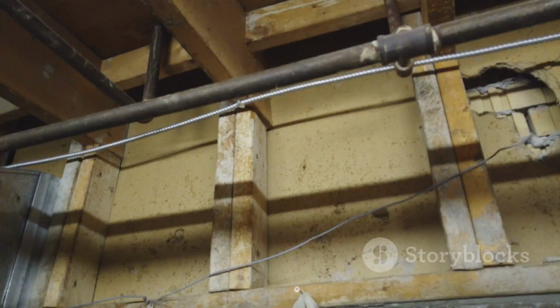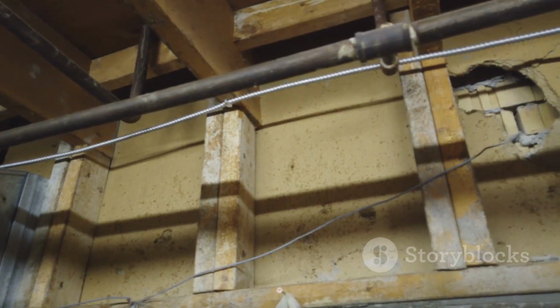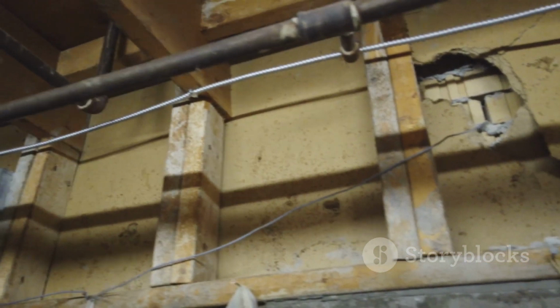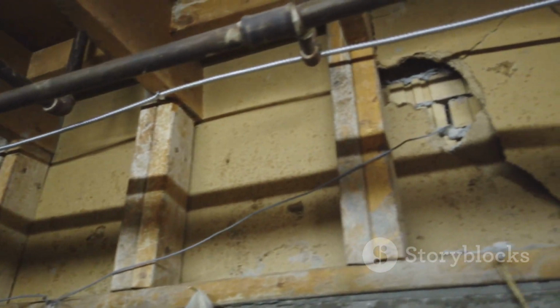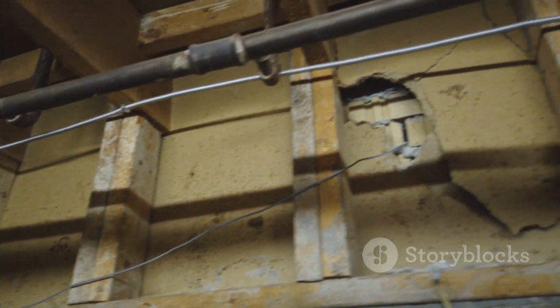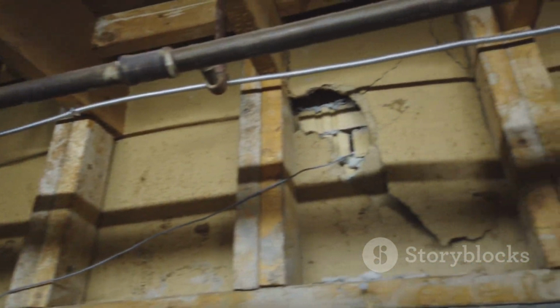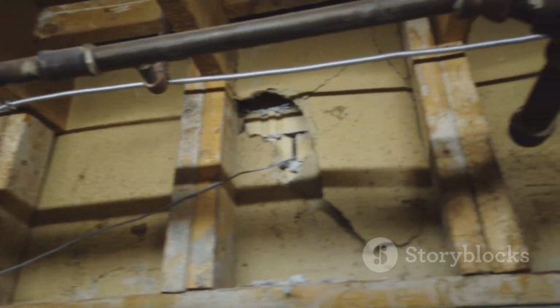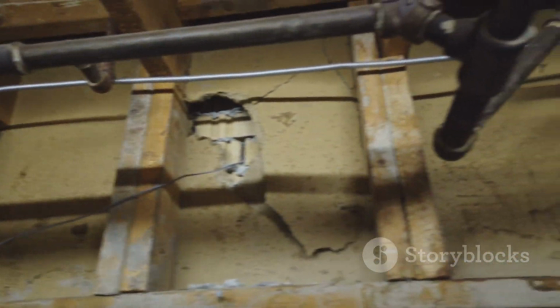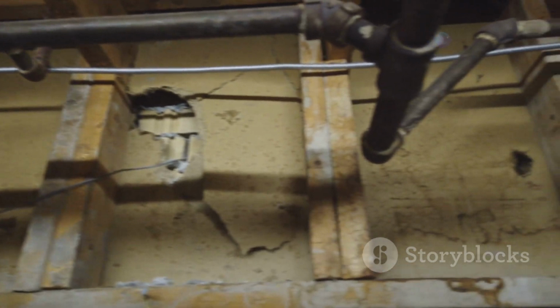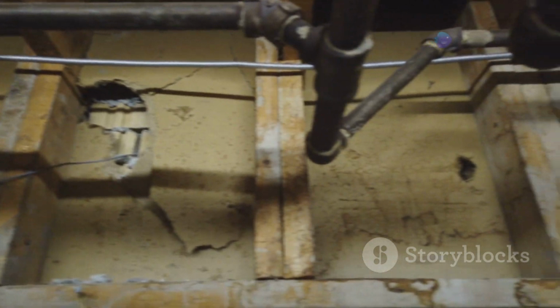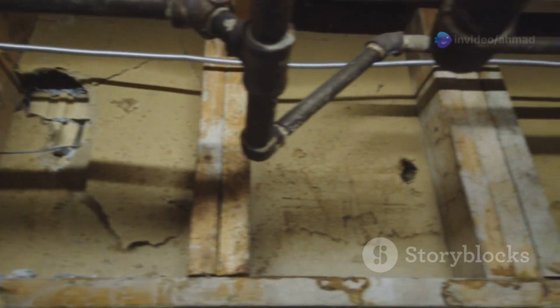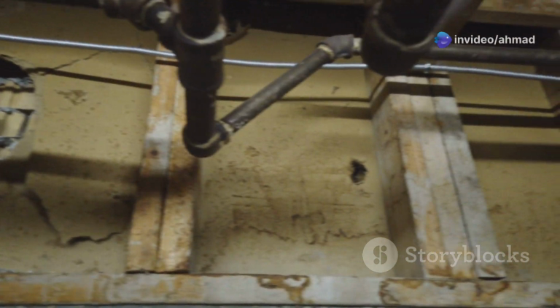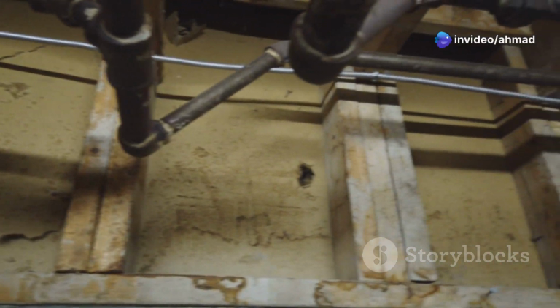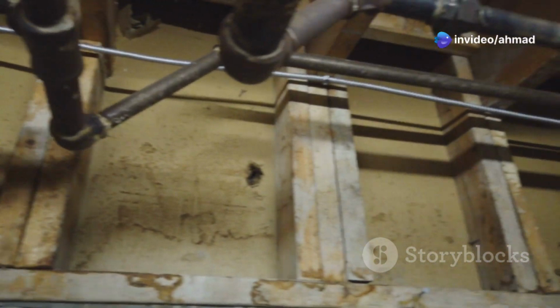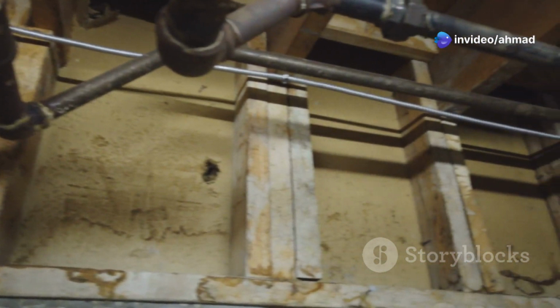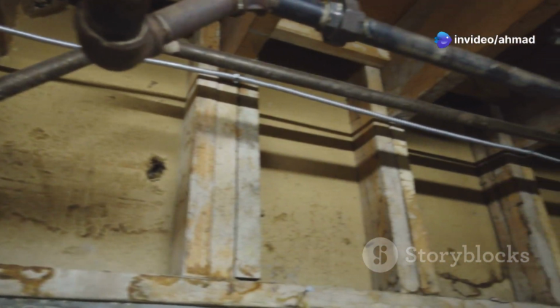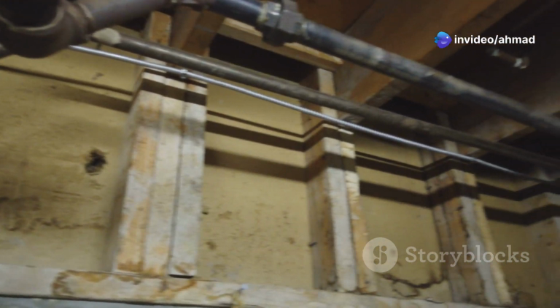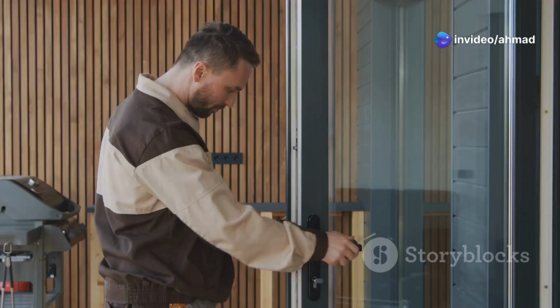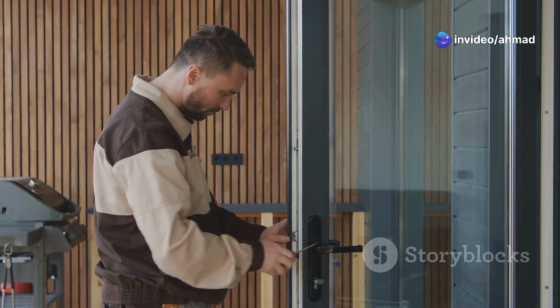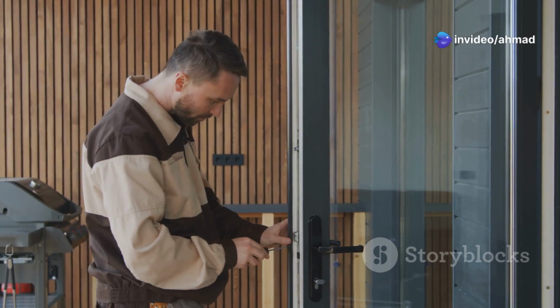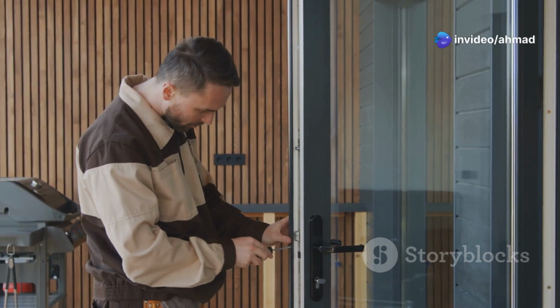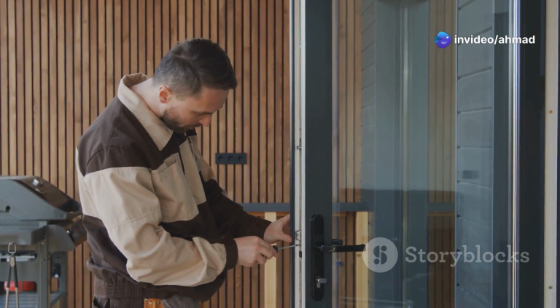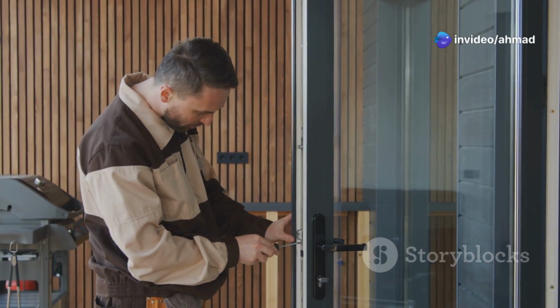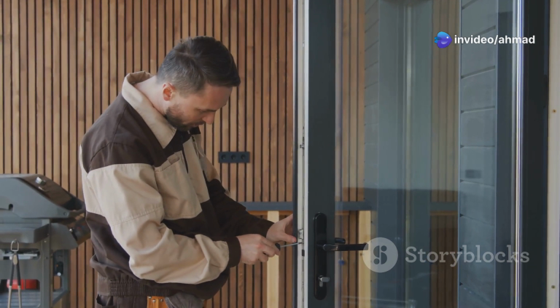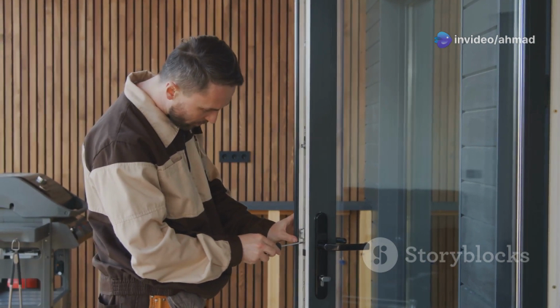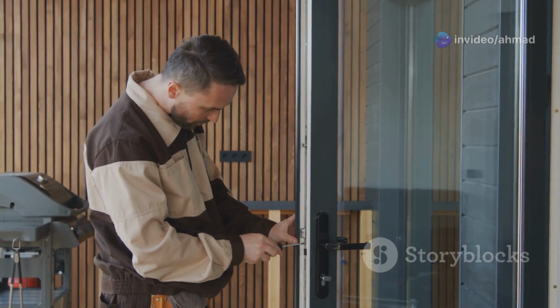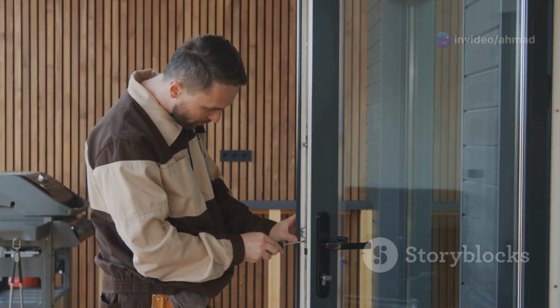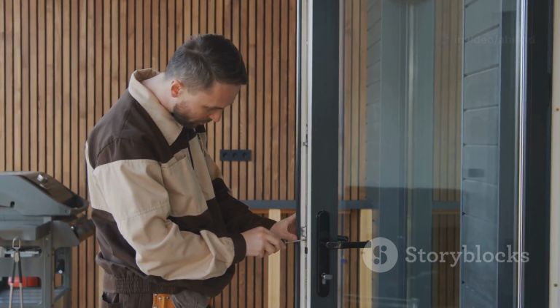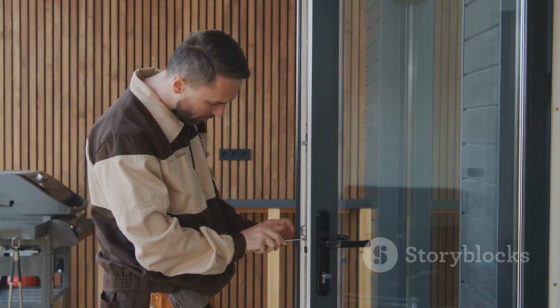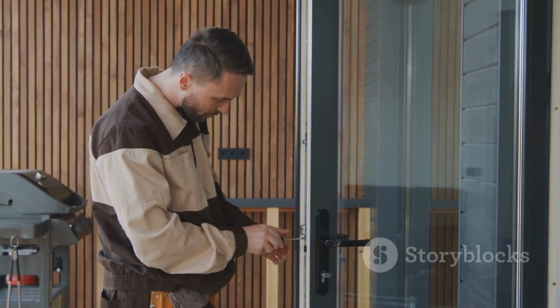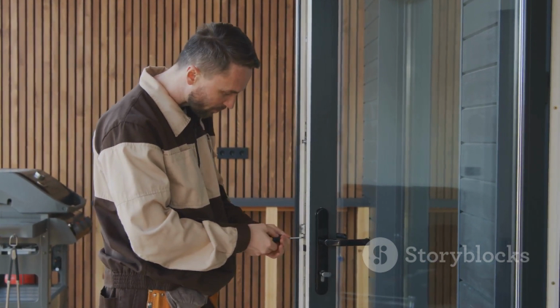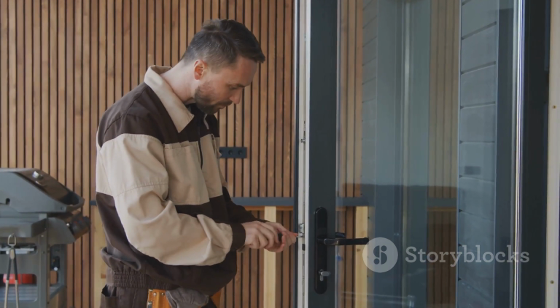If your soil is too loose, it can compress under the weight of your structure, leading to cracks, settling, and a whole lot of headaches. We're talking about doors that won't close, windows that stick, and floors that feel more like a trampoline. Nobody wants that.